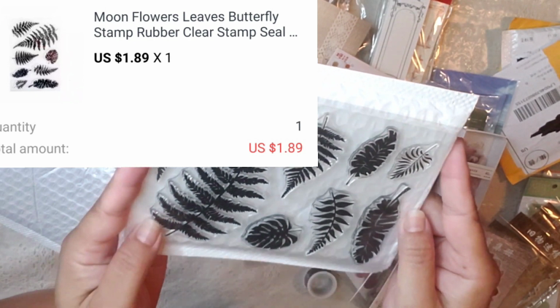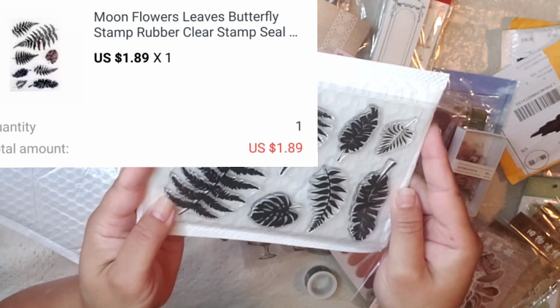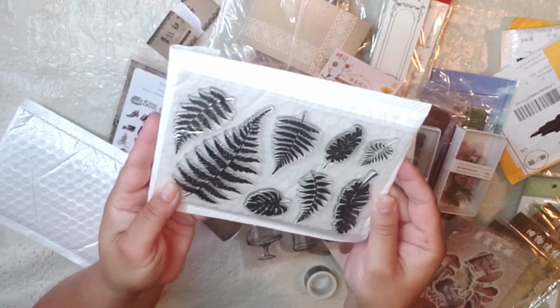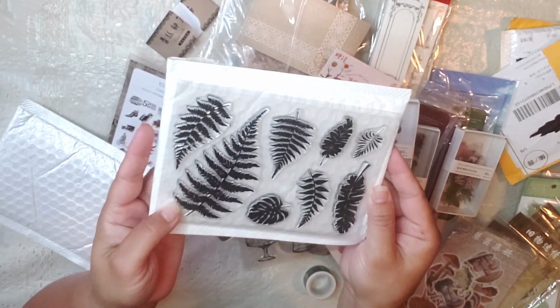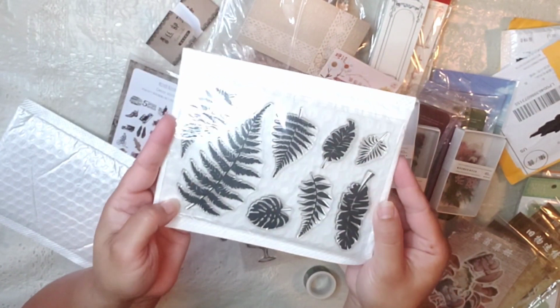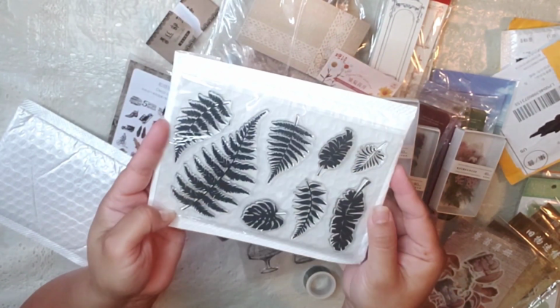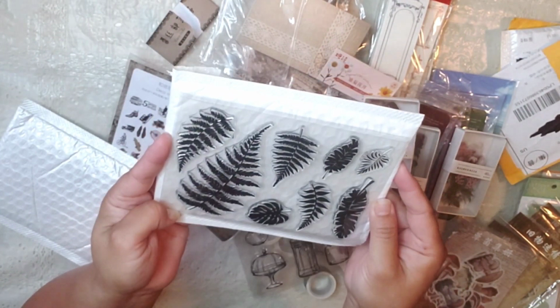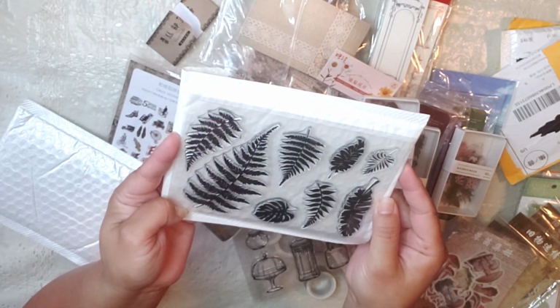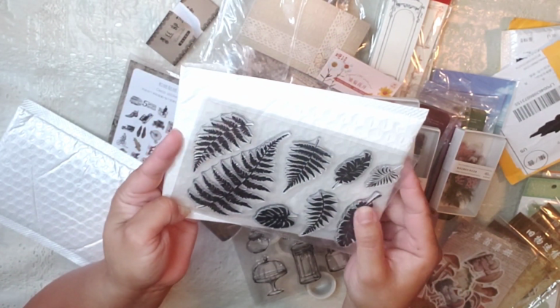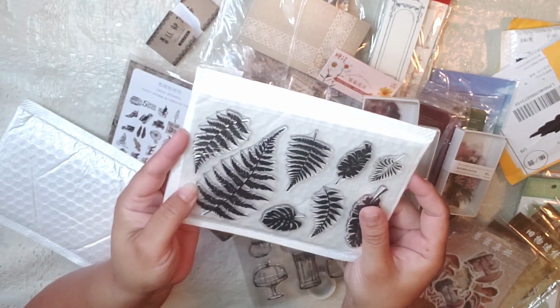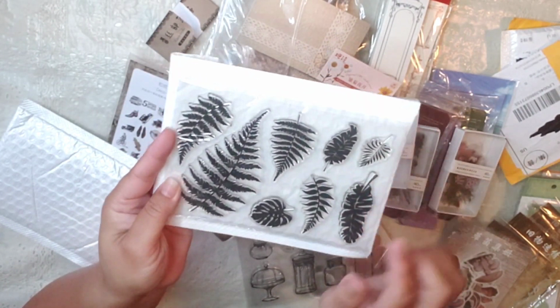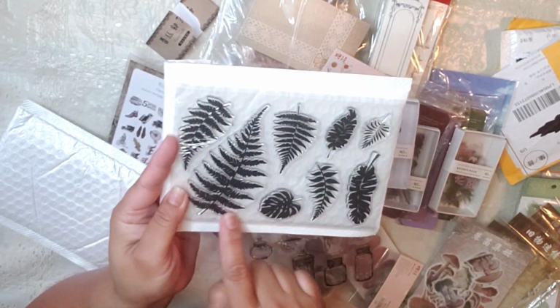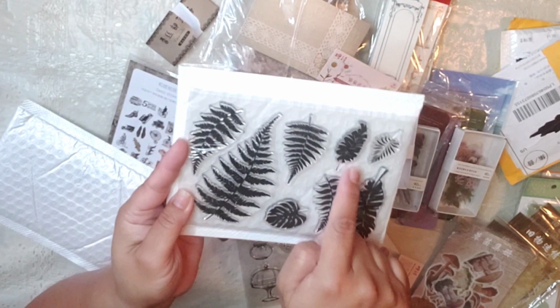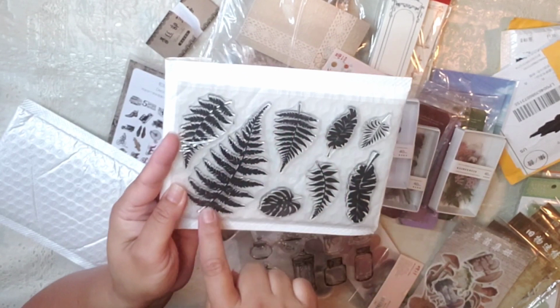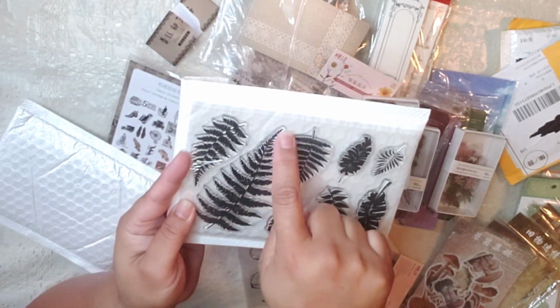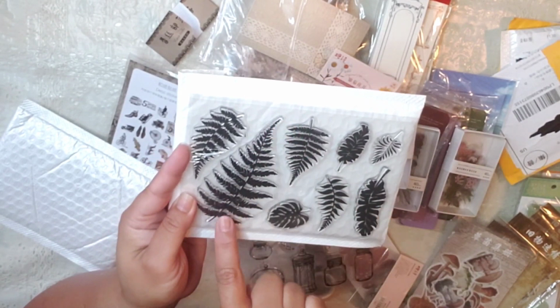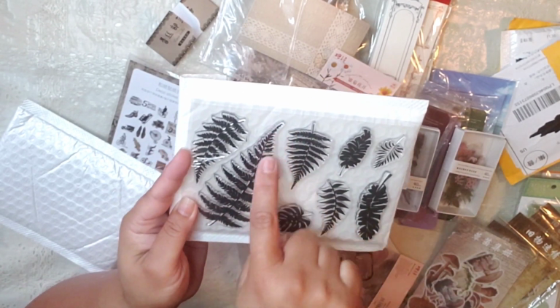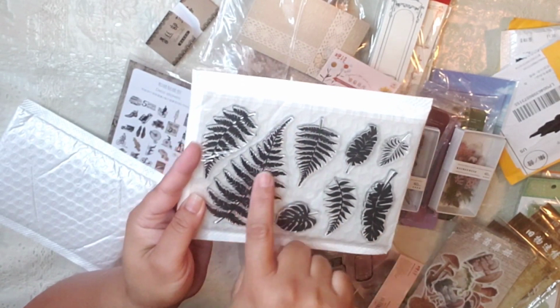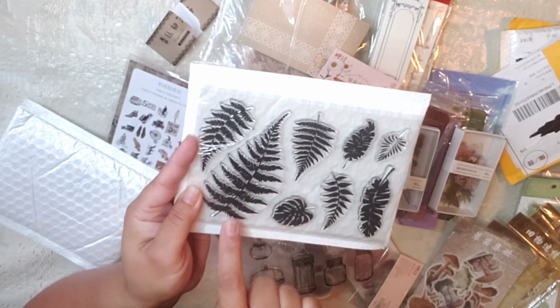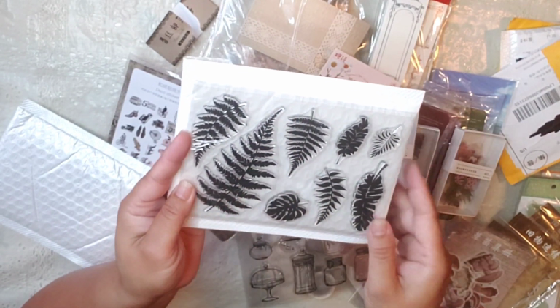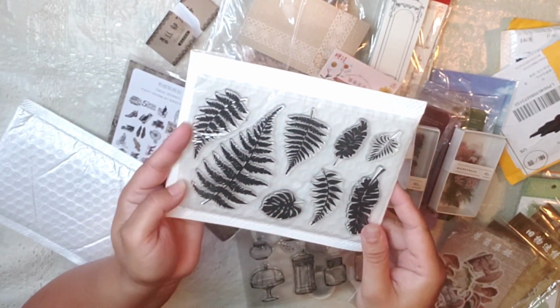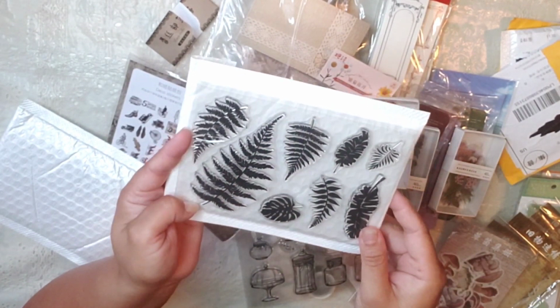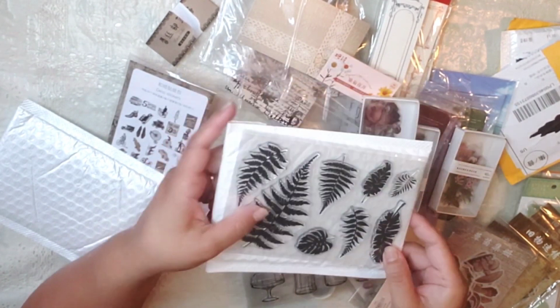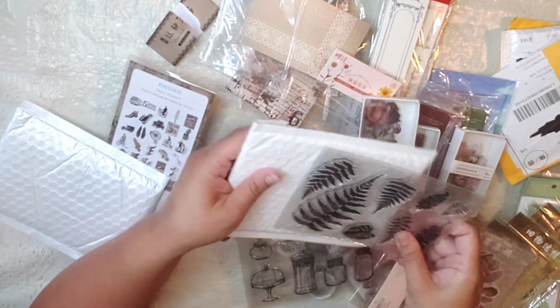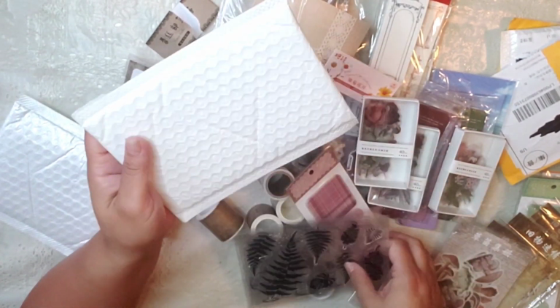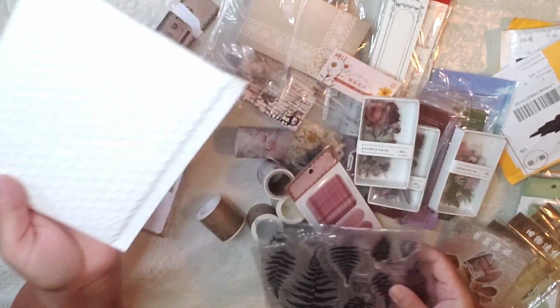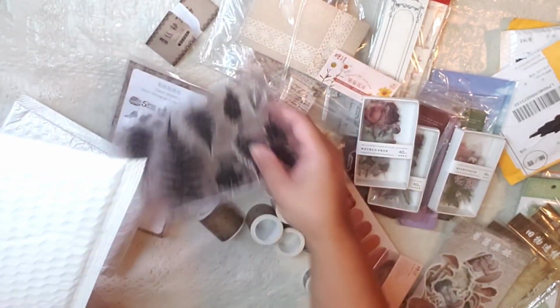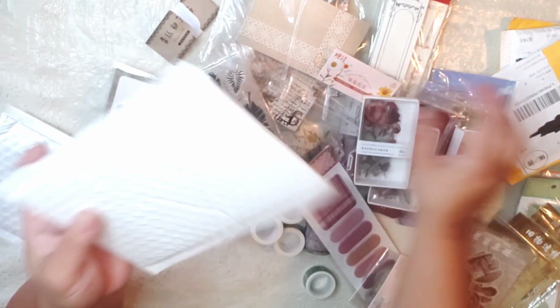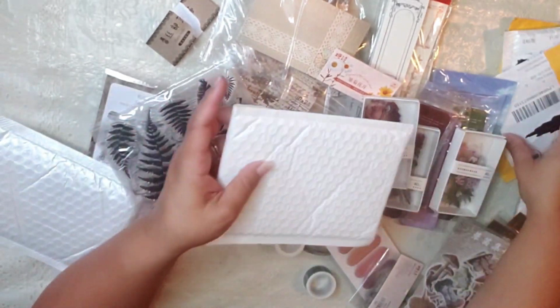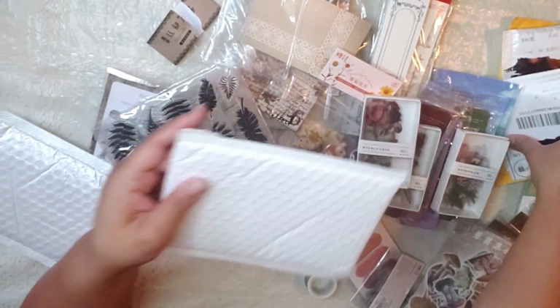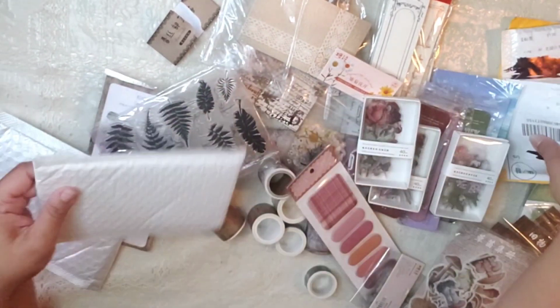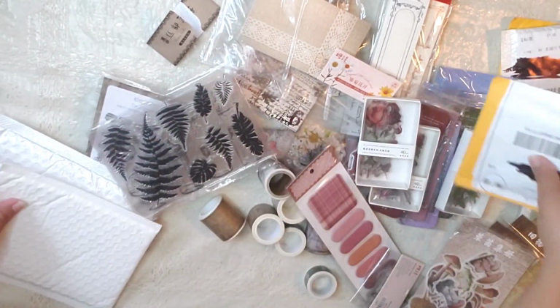Aren't they nice! Leaves — different types of leaf, but my favorite is definitely this big one. I love them! More stamps, more stamps!